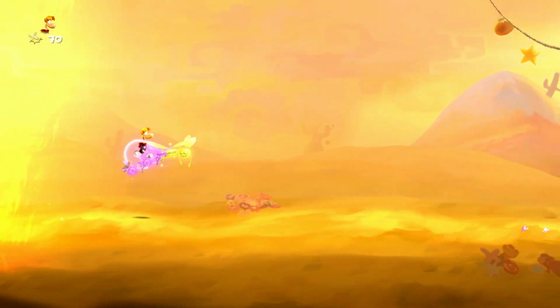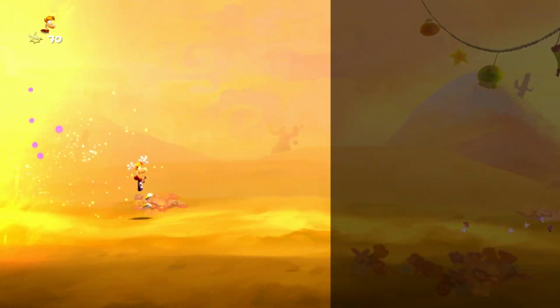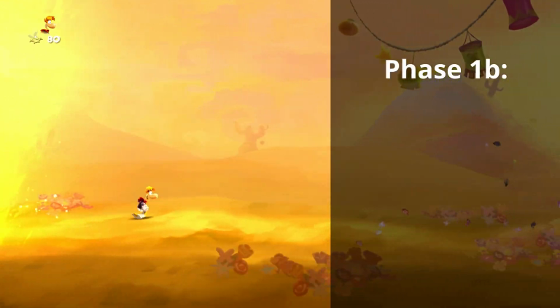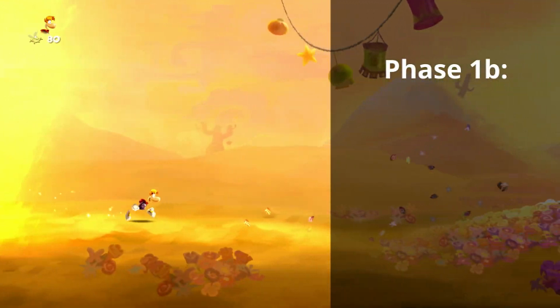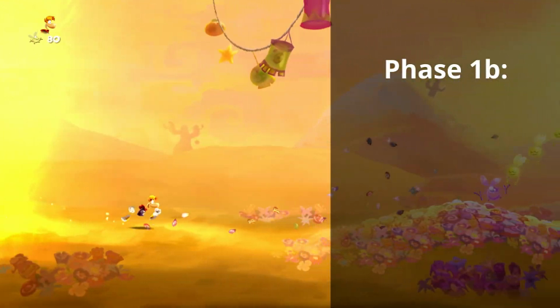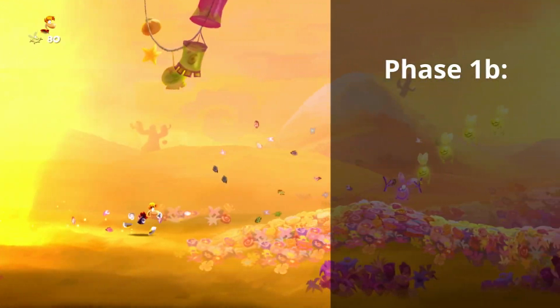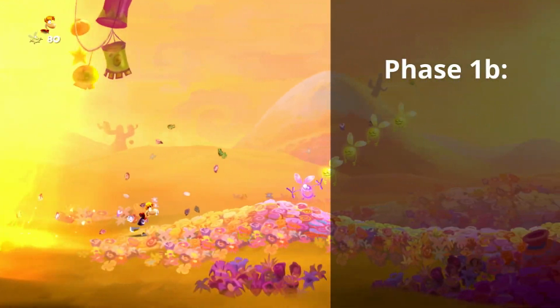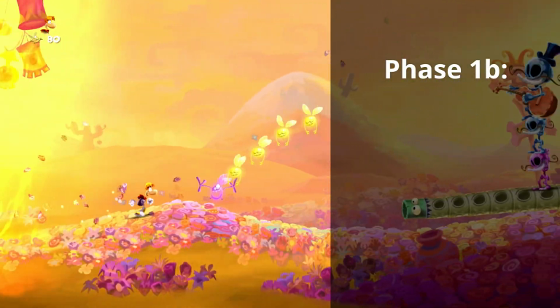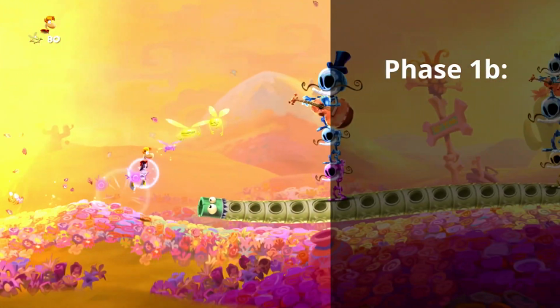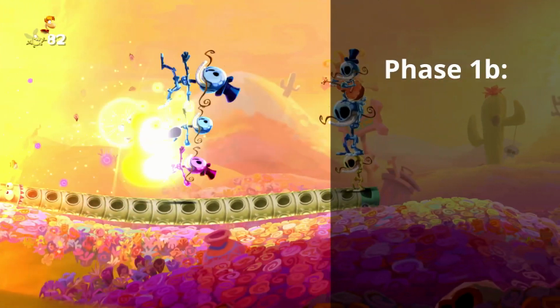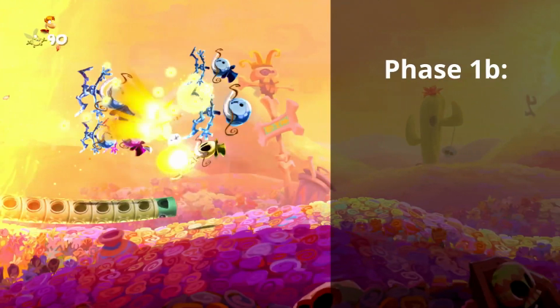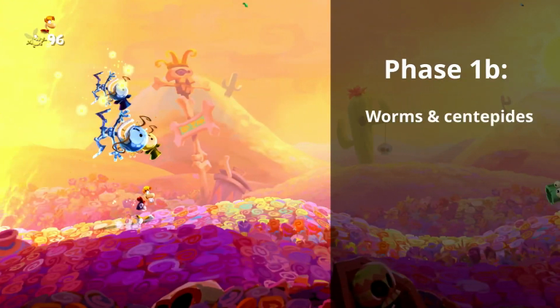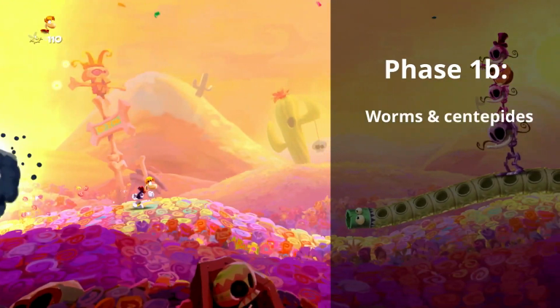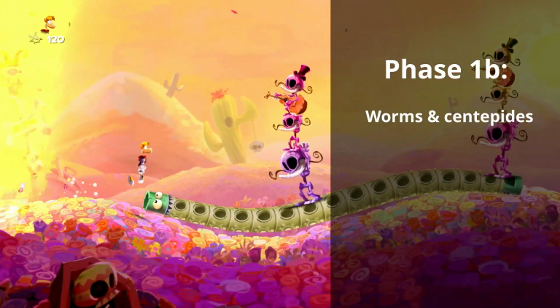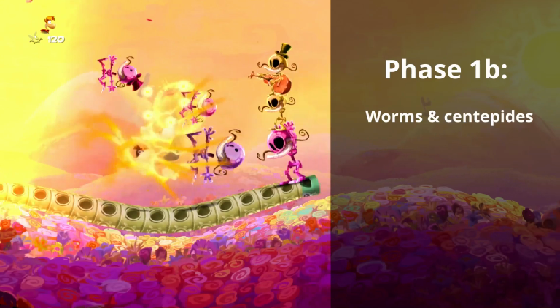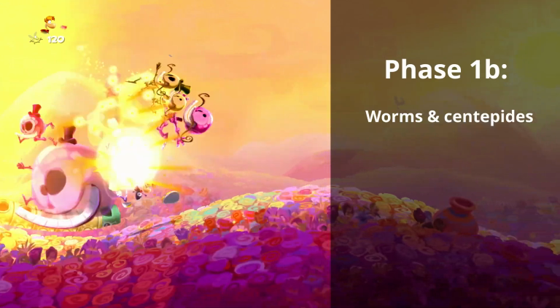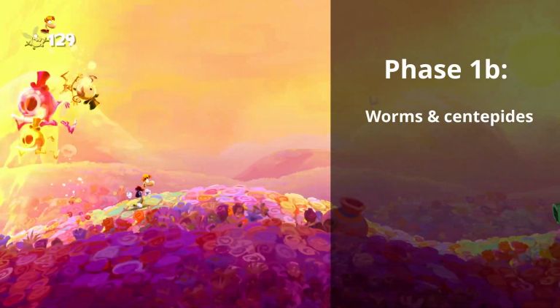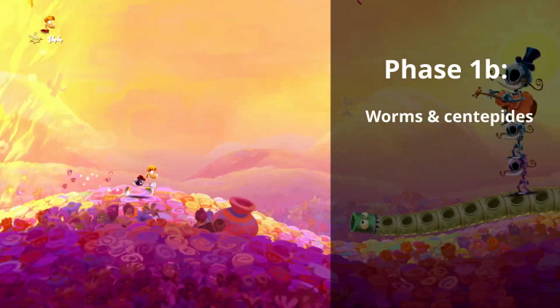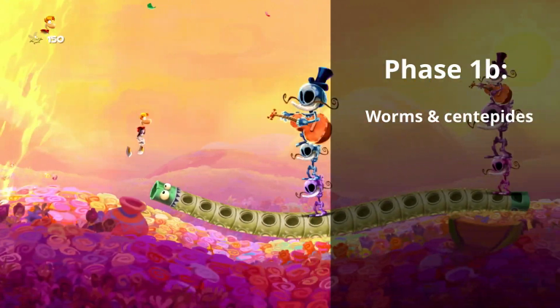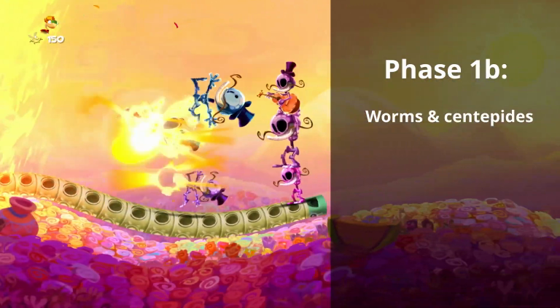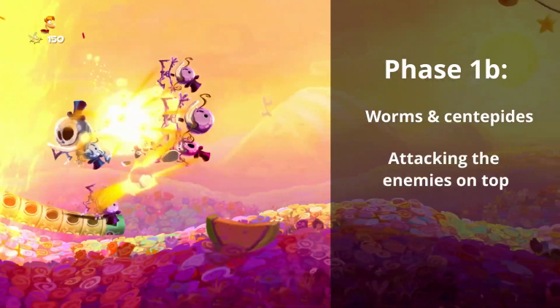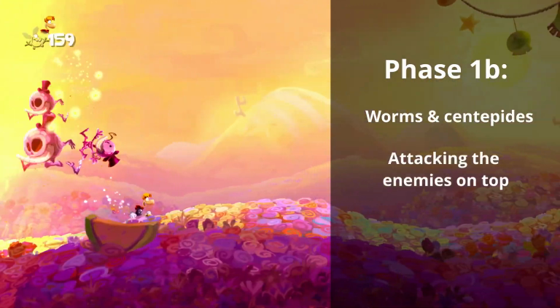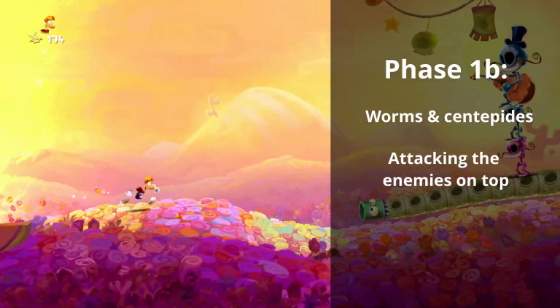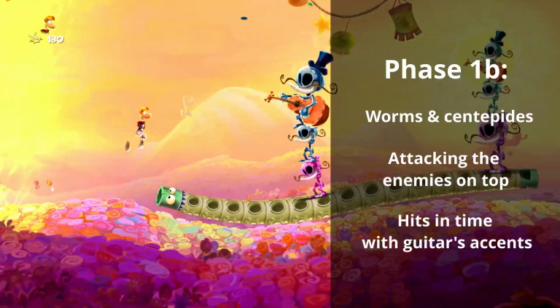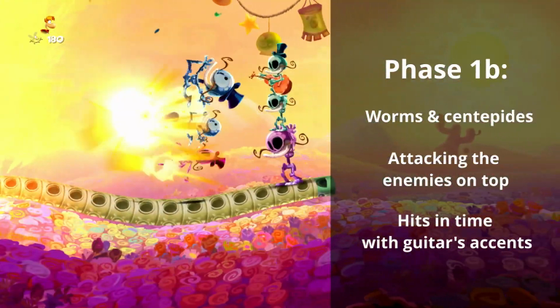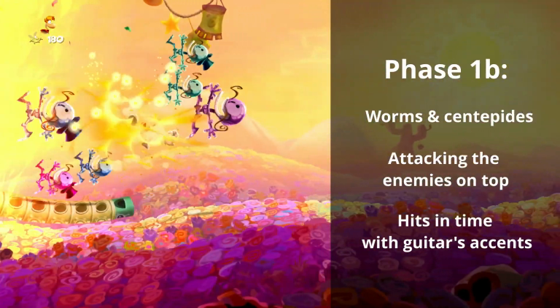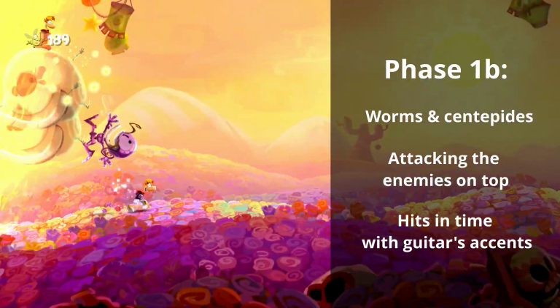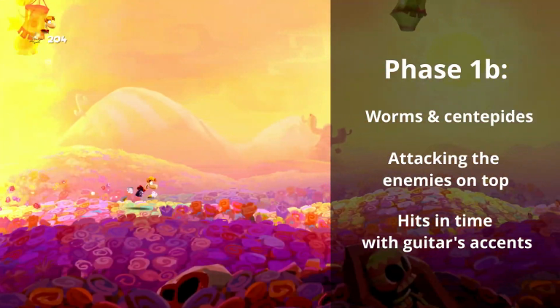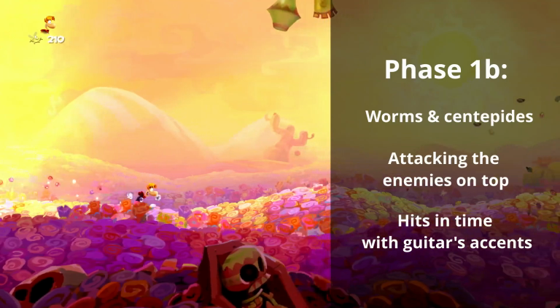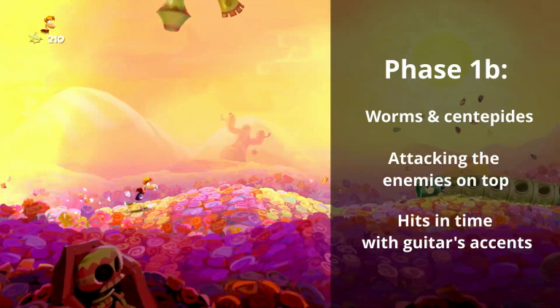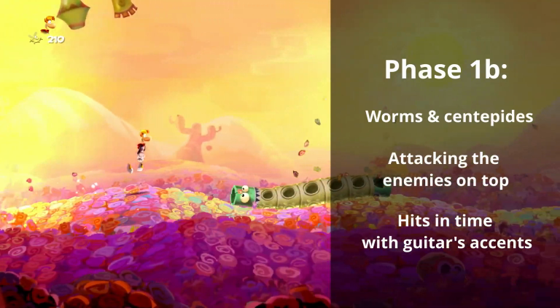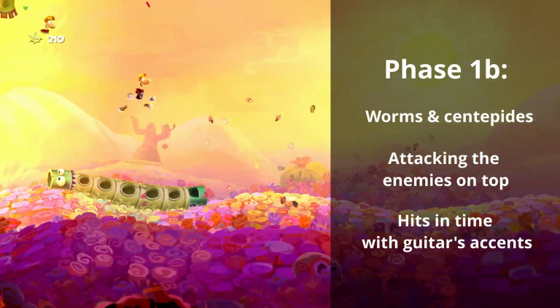After the intro, the first two obstacles appear in the form of worms and centipede-like creatures. Here you have to attack the top row of enemies in time with the main accents of the guitars in the music.